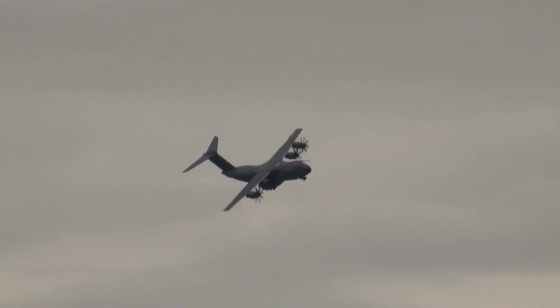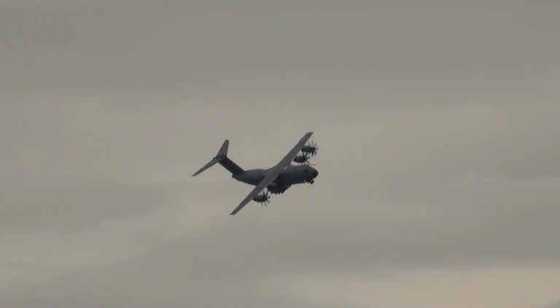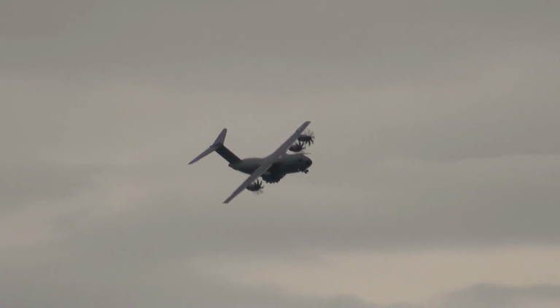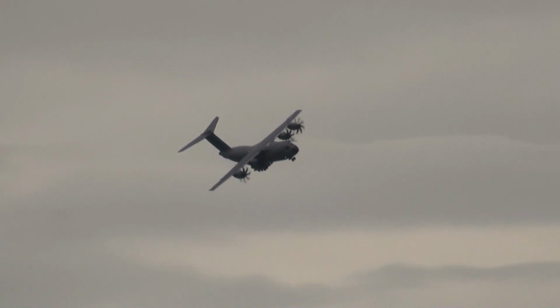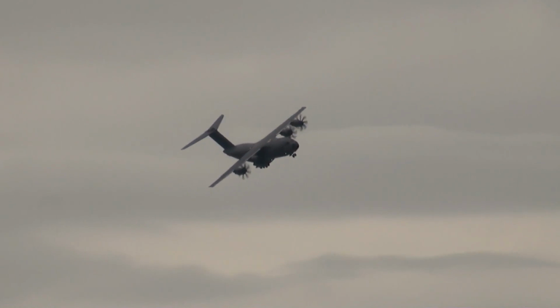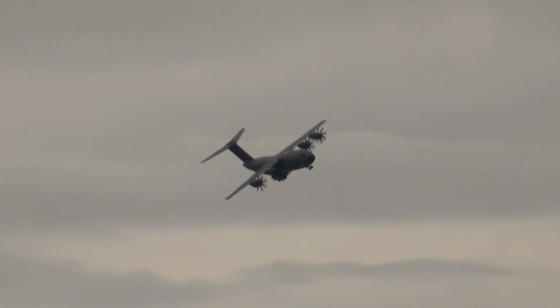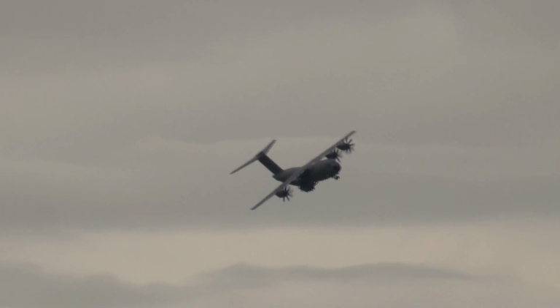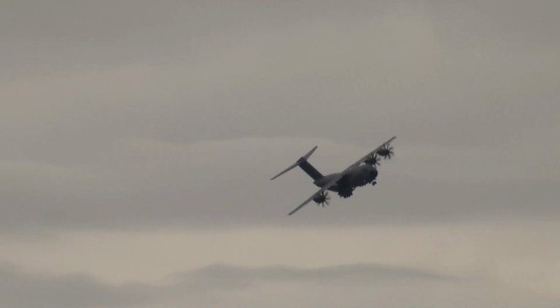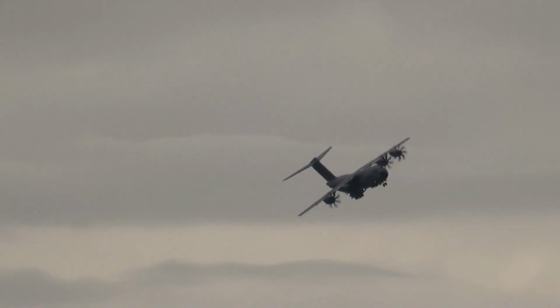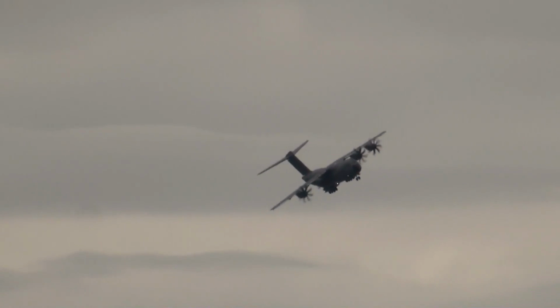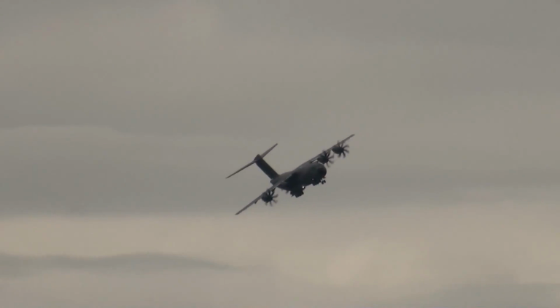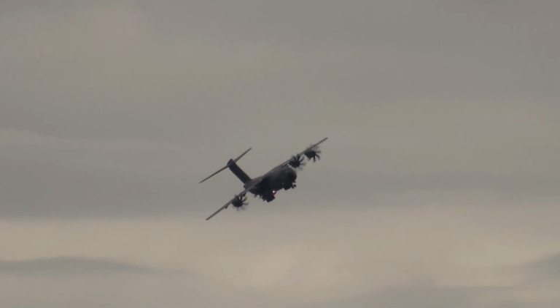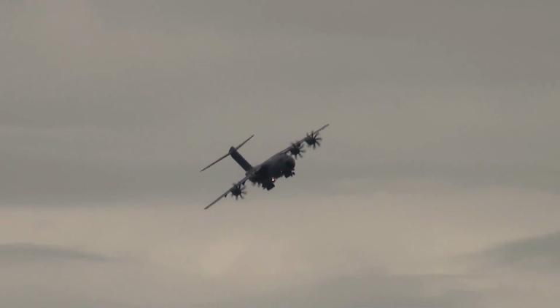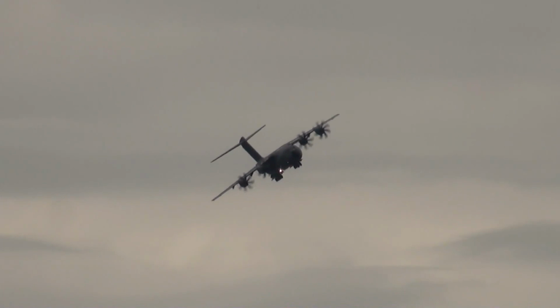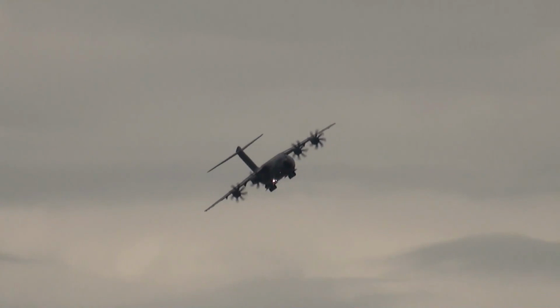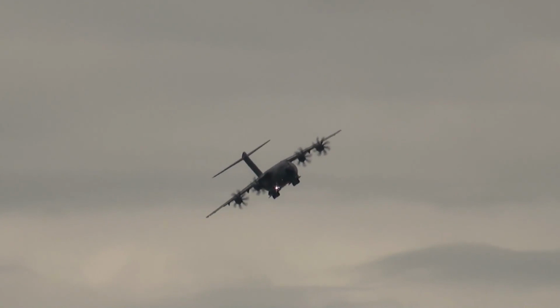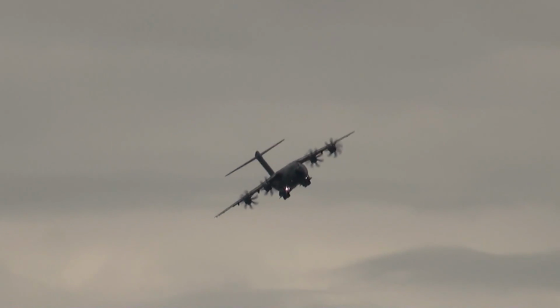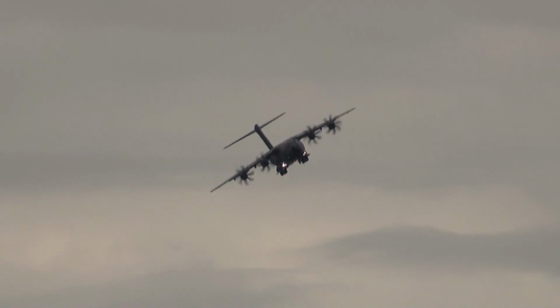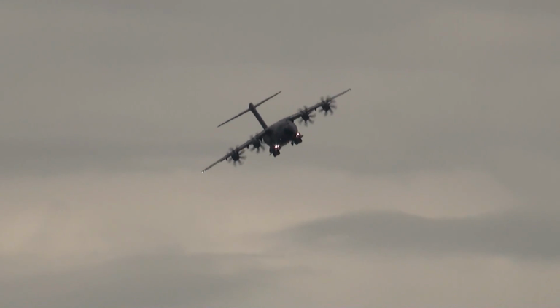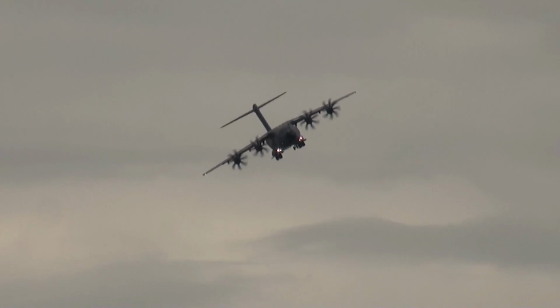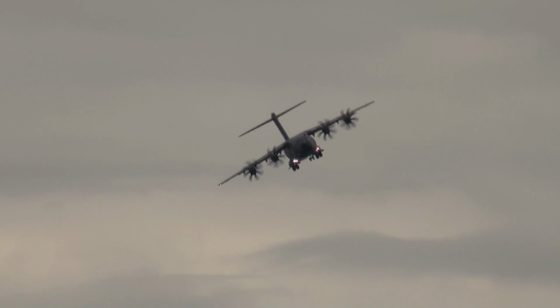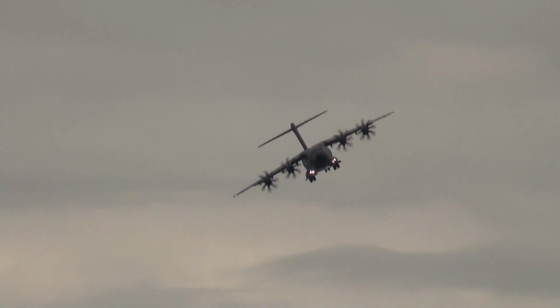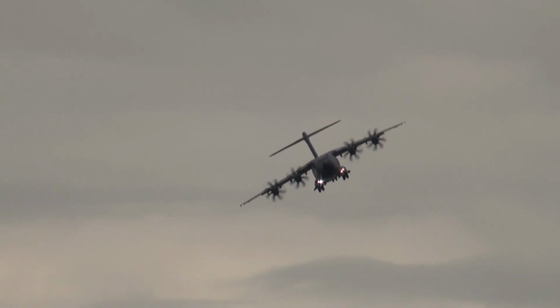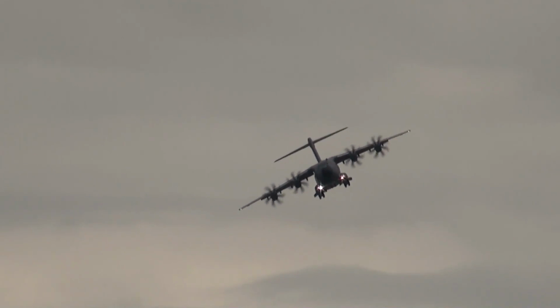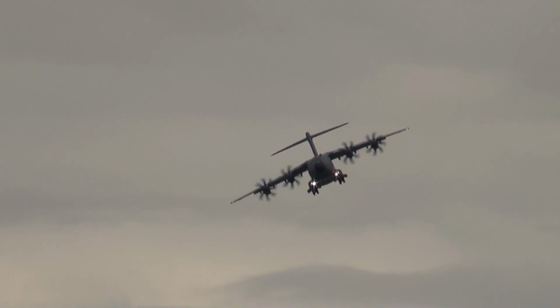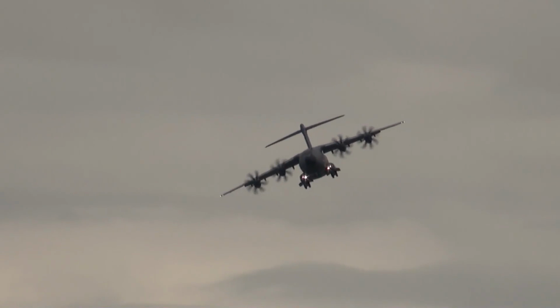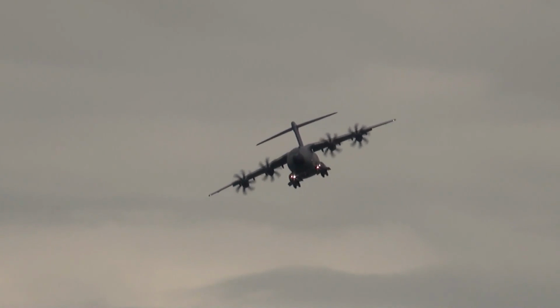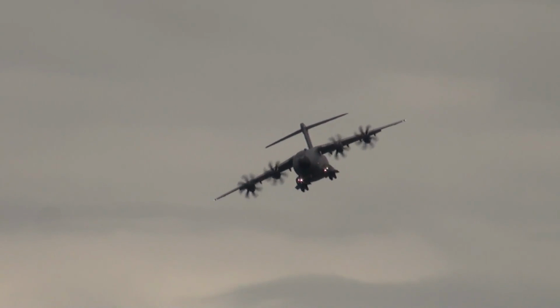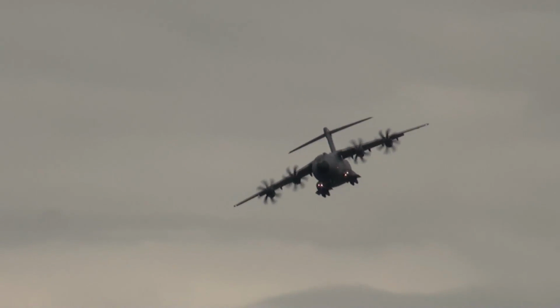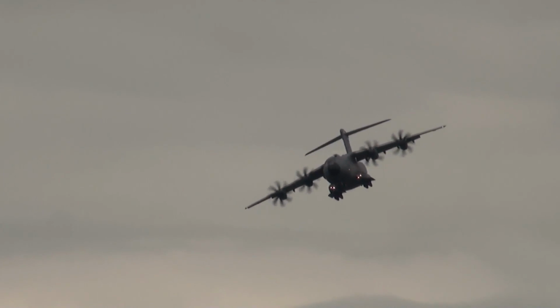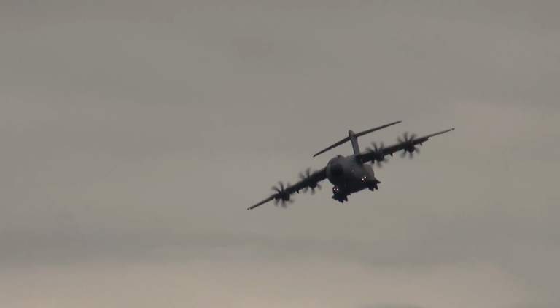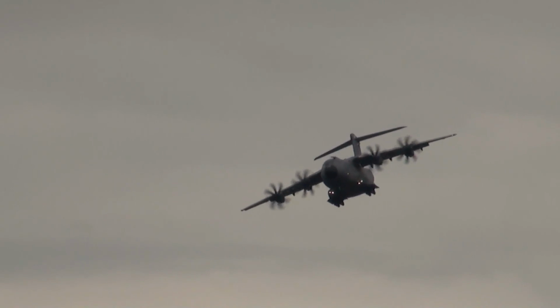They've been taking on production aircraft. The first delivery to the French Air Force was last year. So far the French have got a couple of these aeroplanes, and the Turkish Air Force received their first example too.